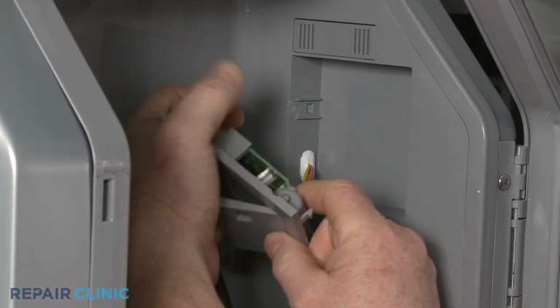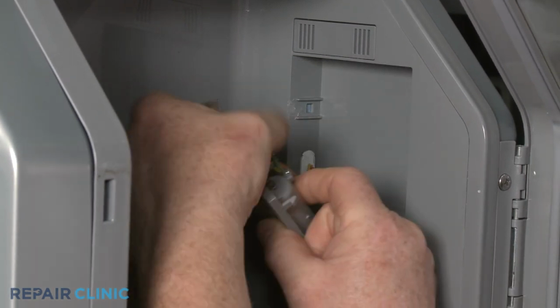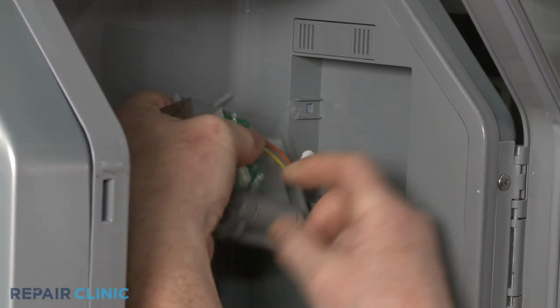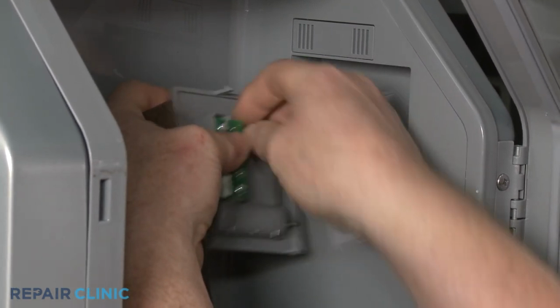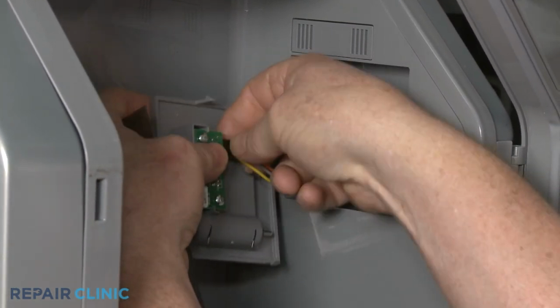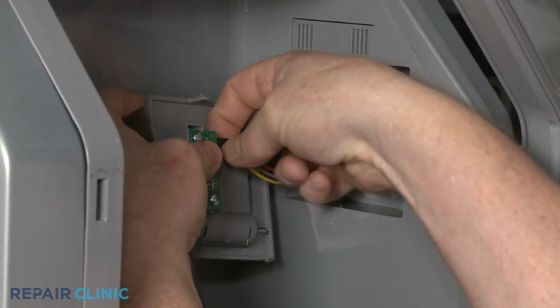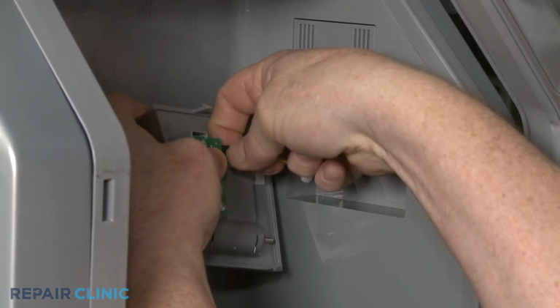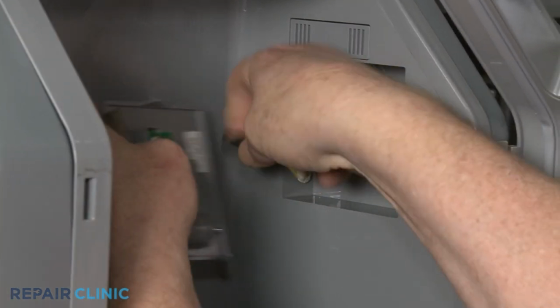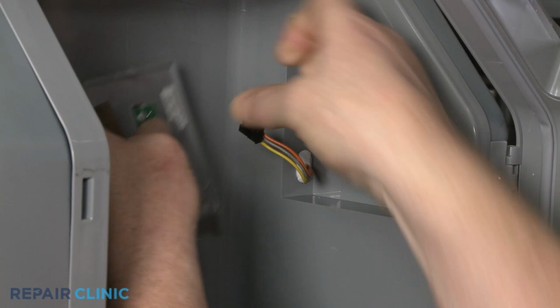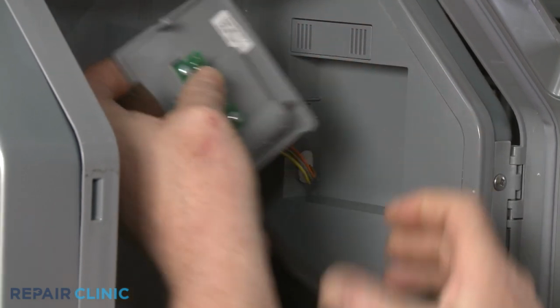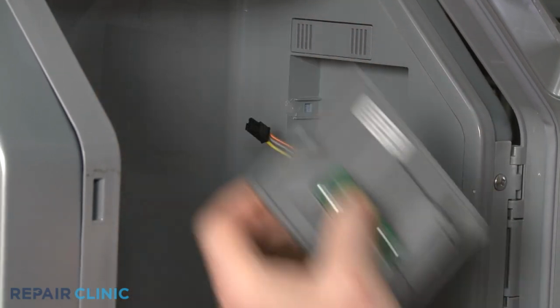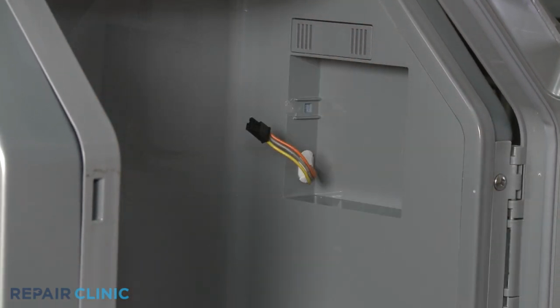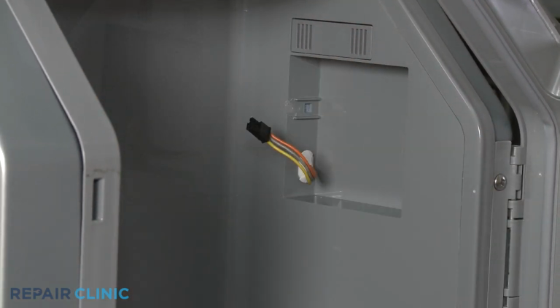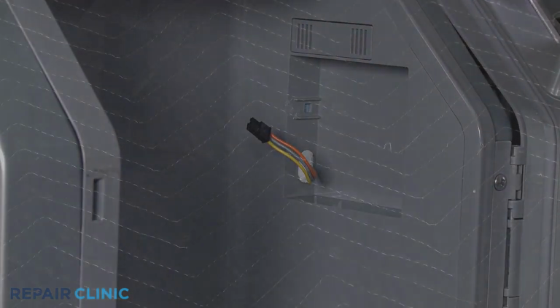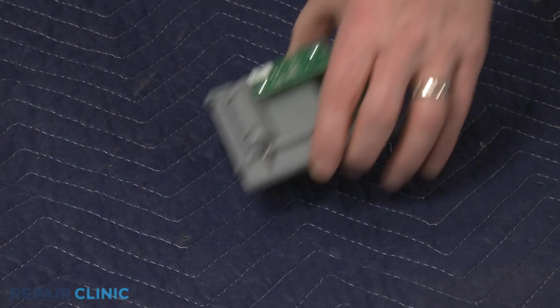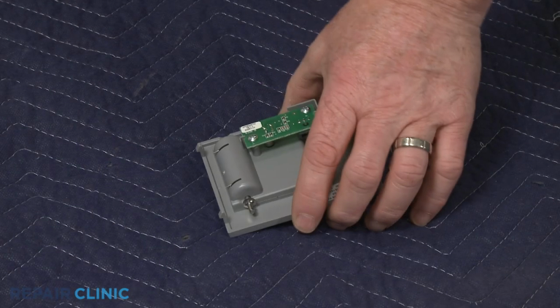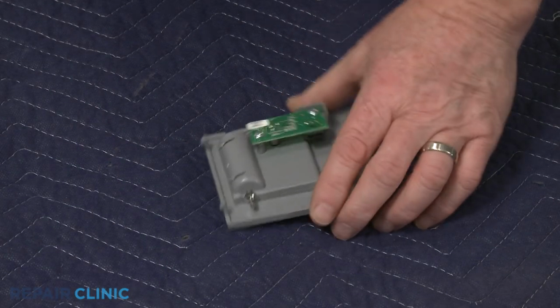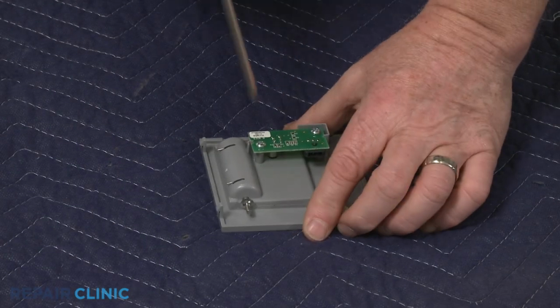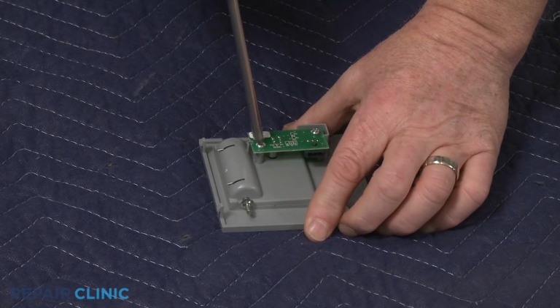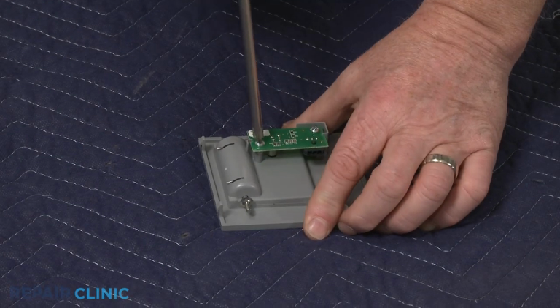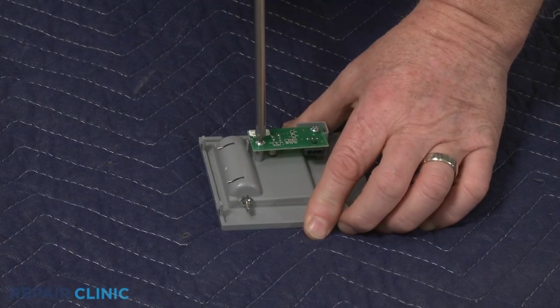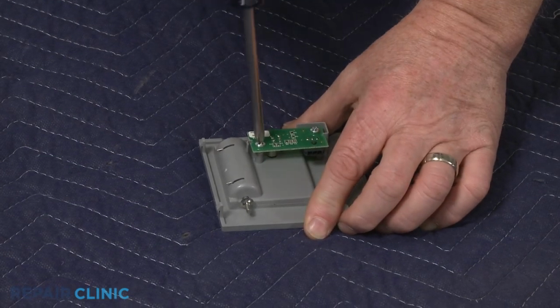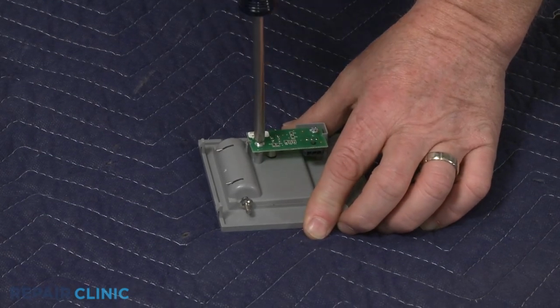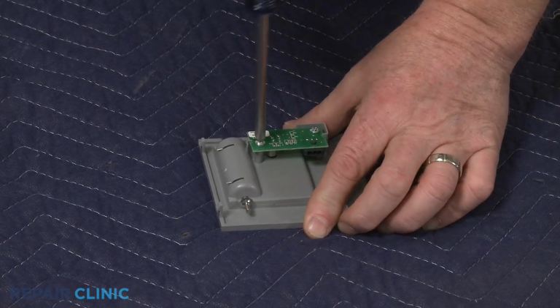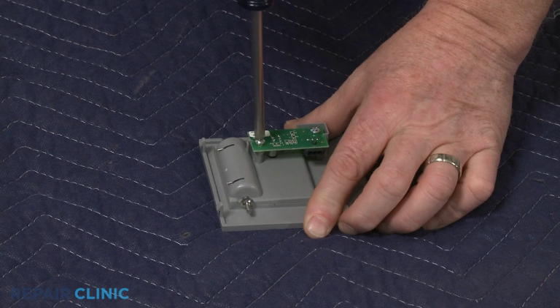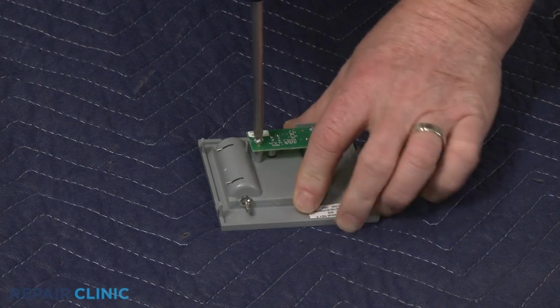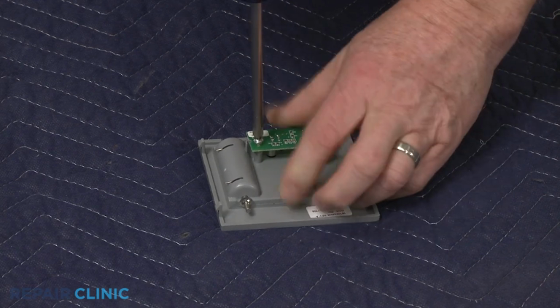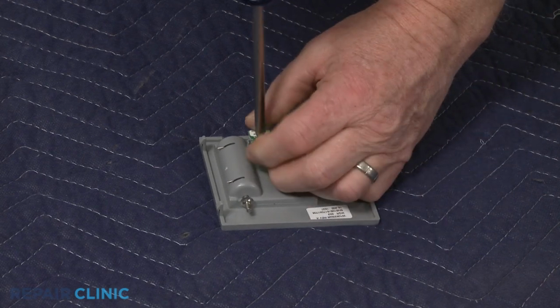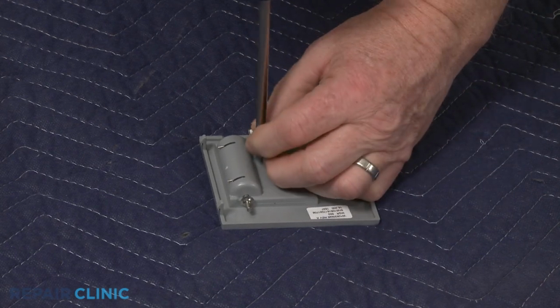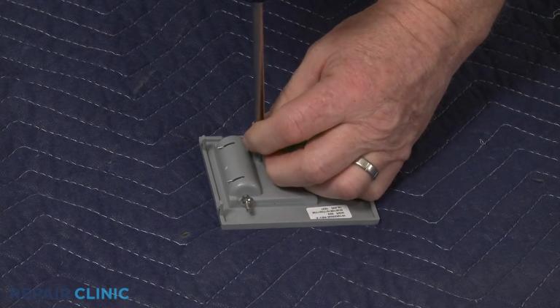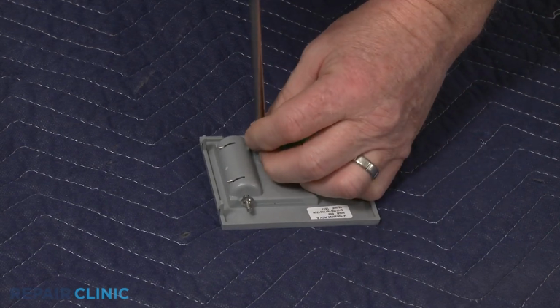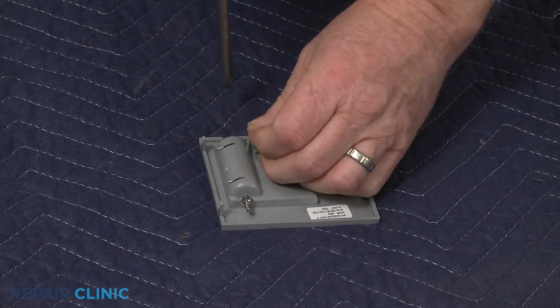Disconnect the wire connector. Using a Phillips-head screwdriver, unthread the two mounting screws to release the old emitter board from the housing.